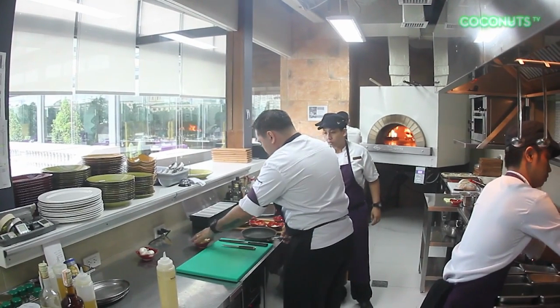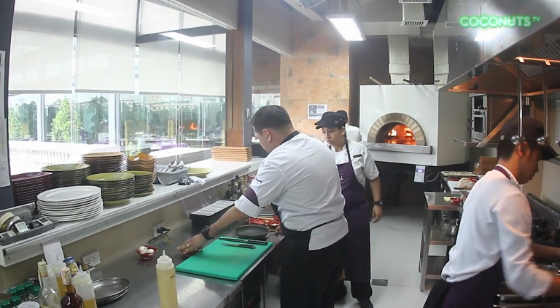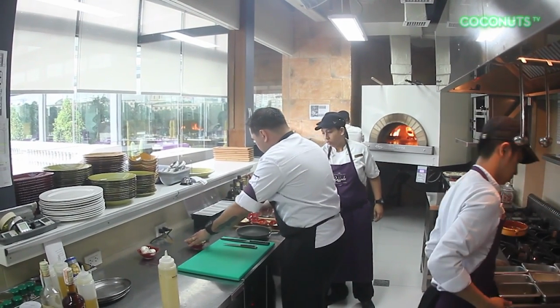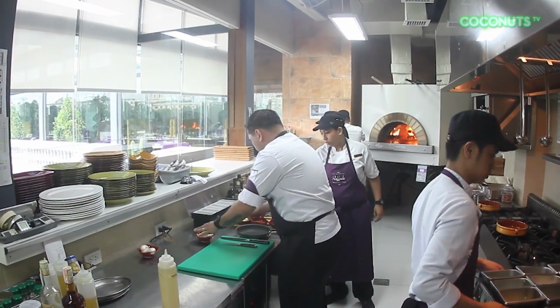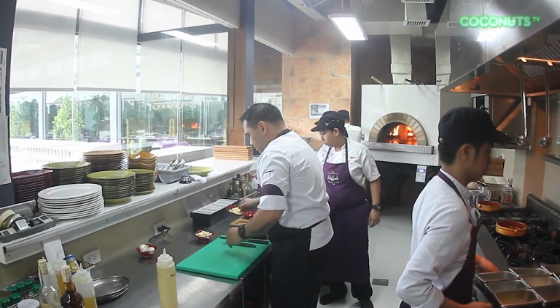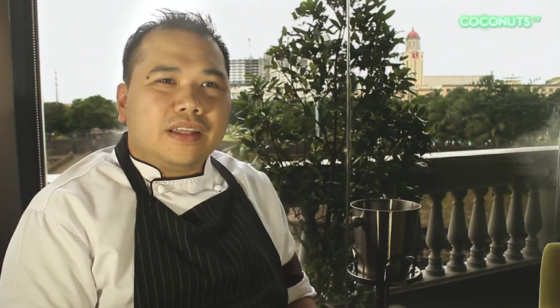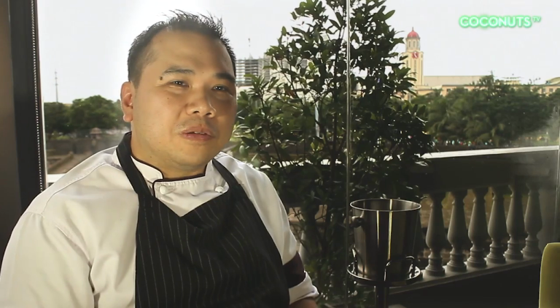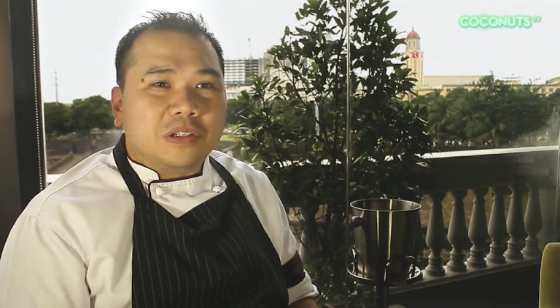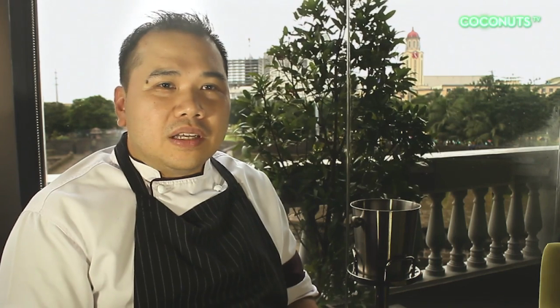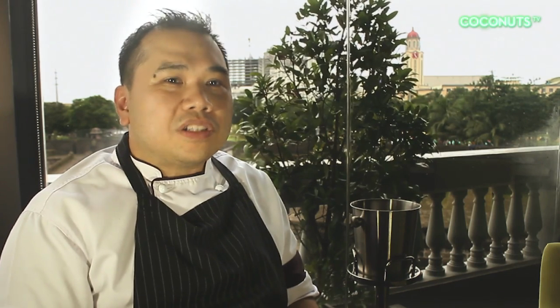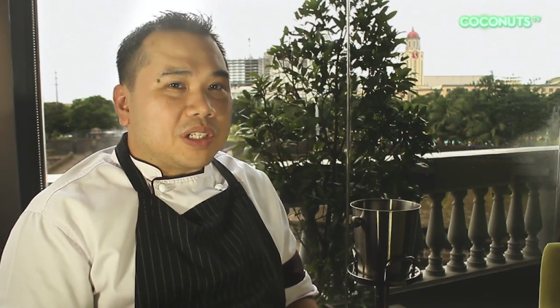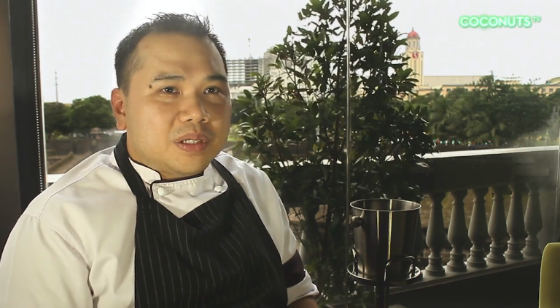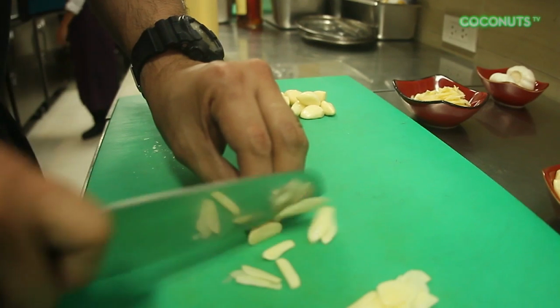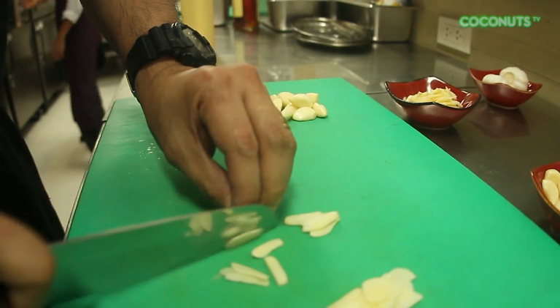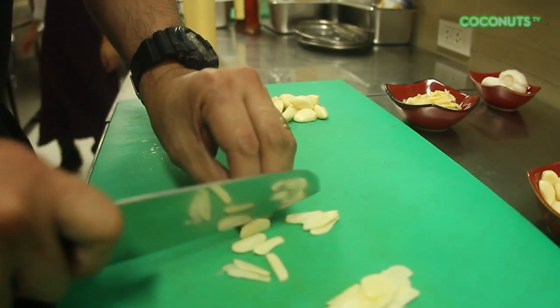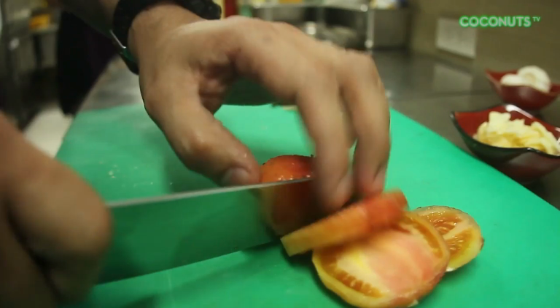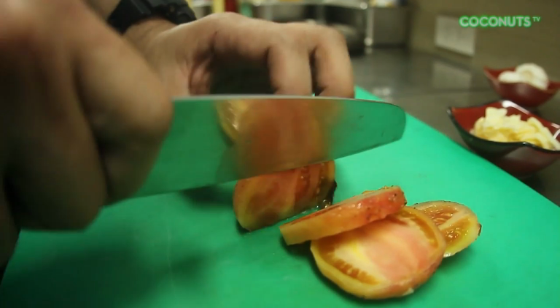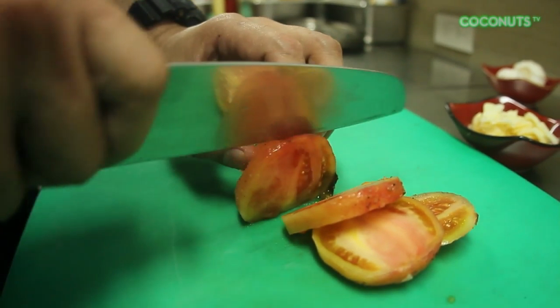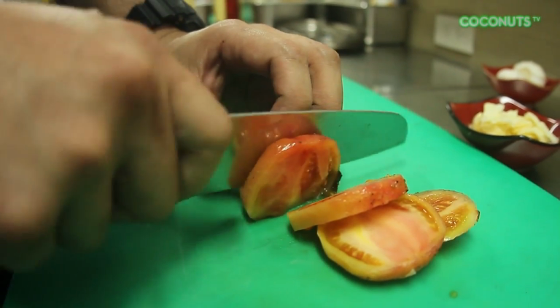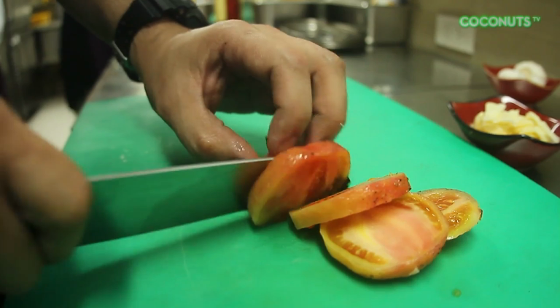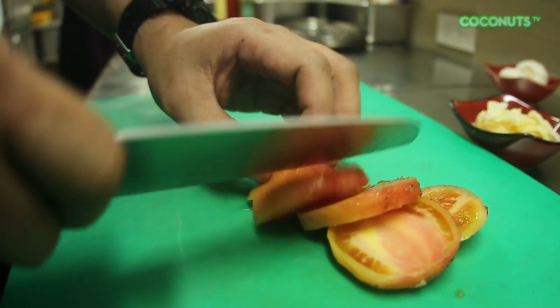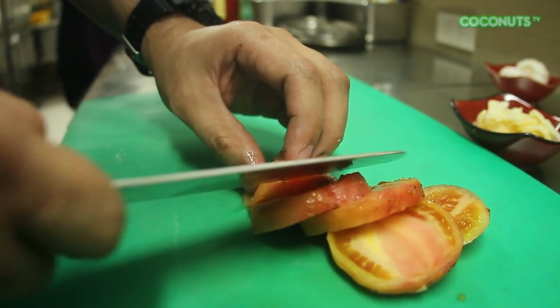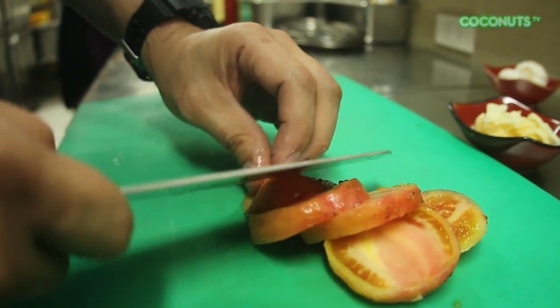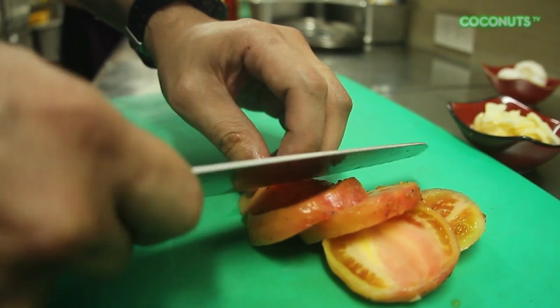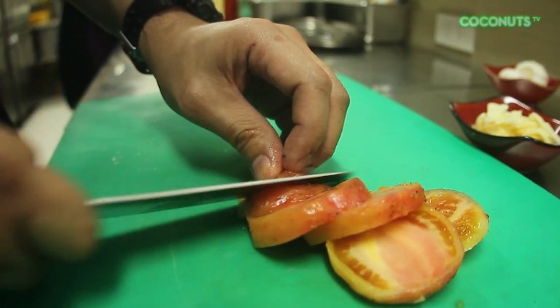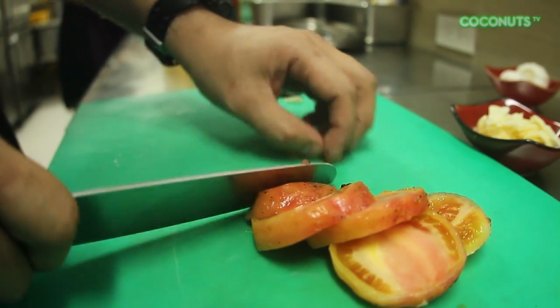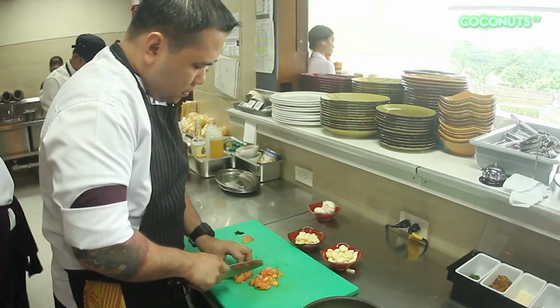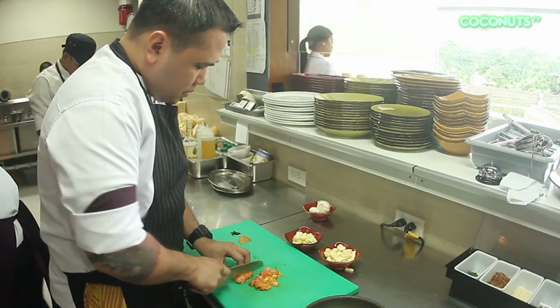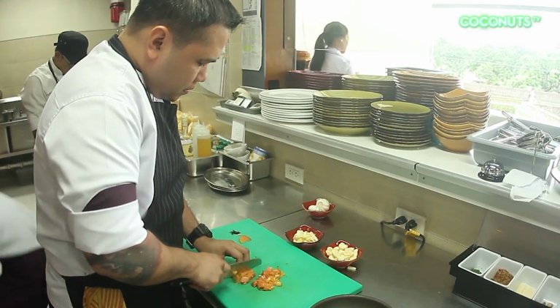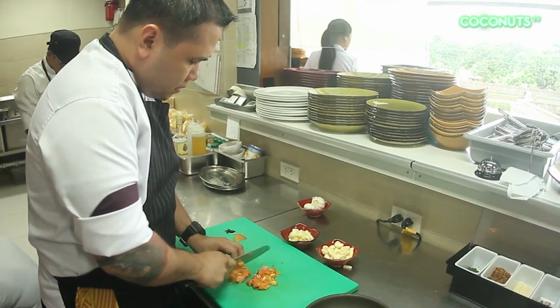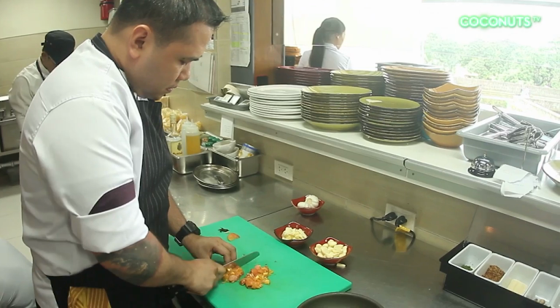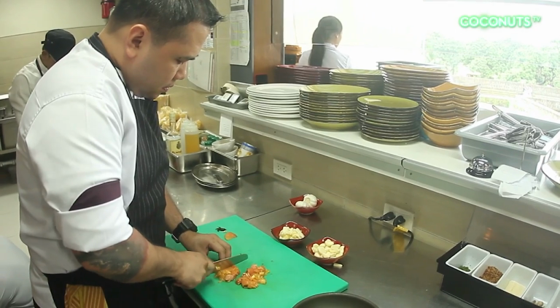Preparing the vongole bianco is pretty easy. Any household cook can do it as long as you have fresh clams. The first thing you've got to do is make the sofrito. Better that you make this a day before so that the flavor is more intense and more infused.